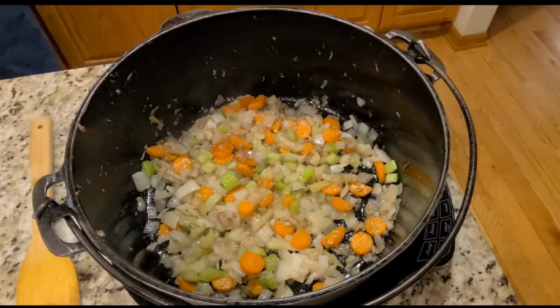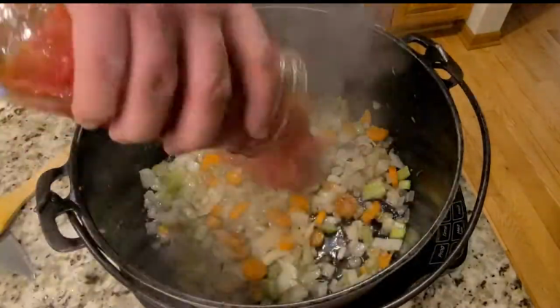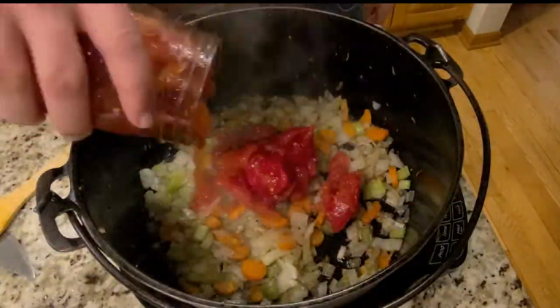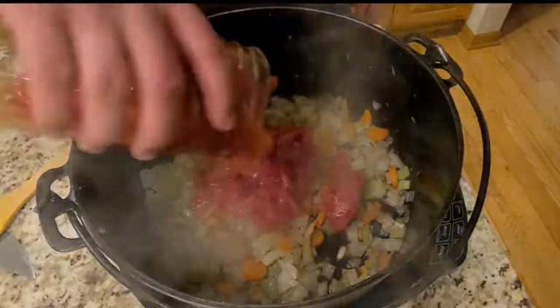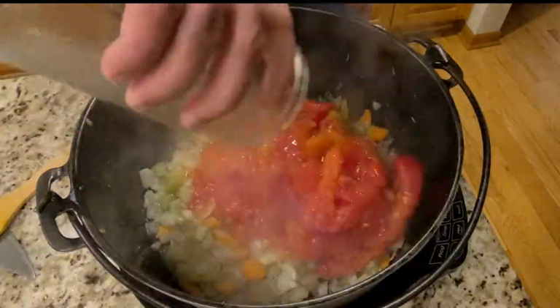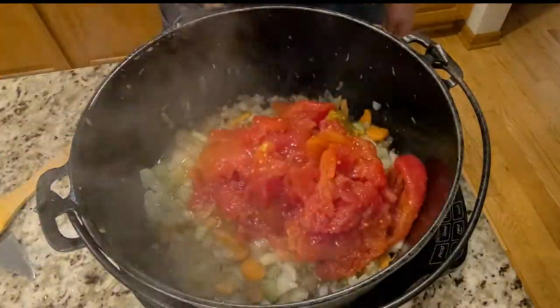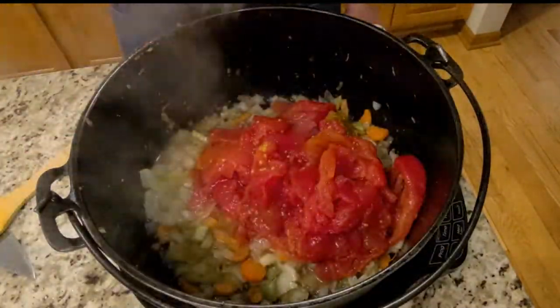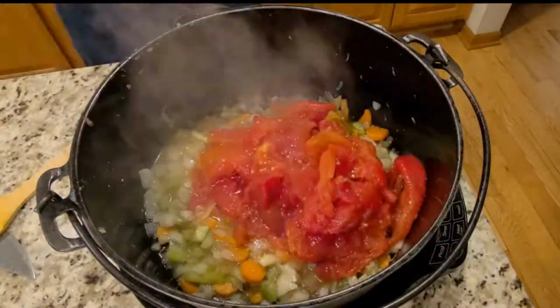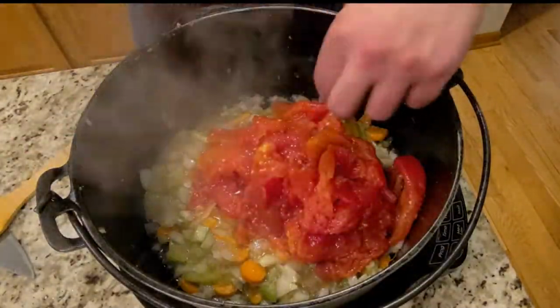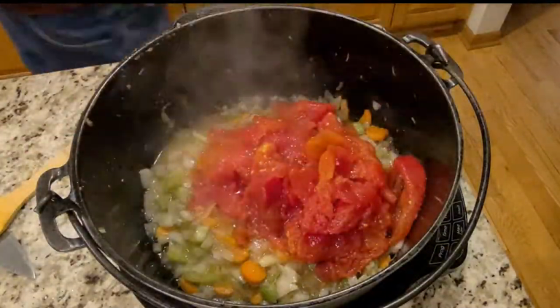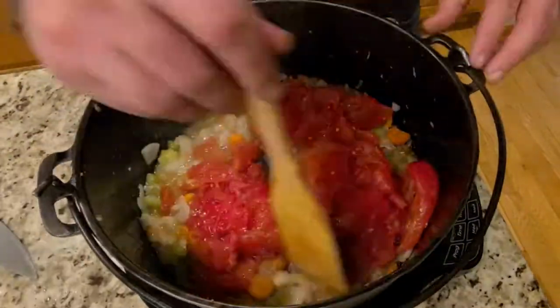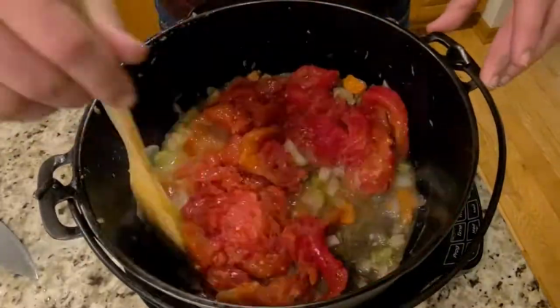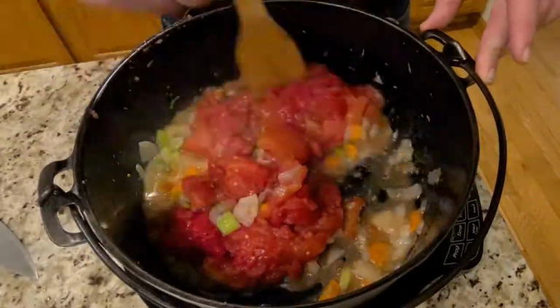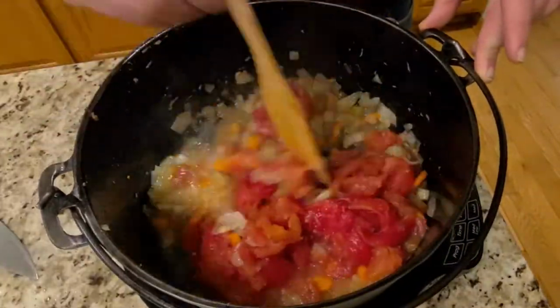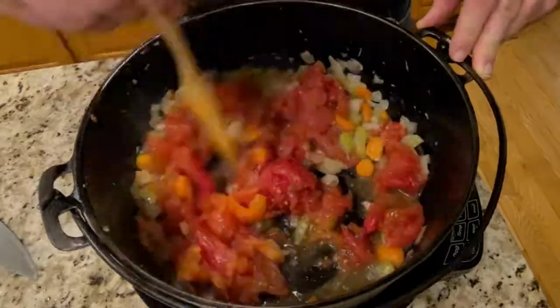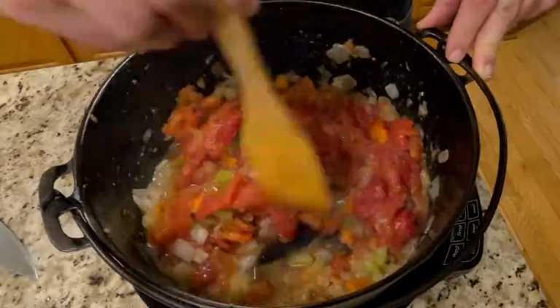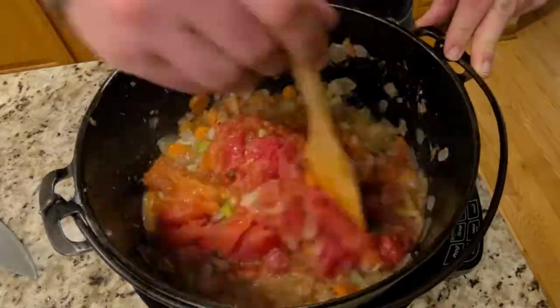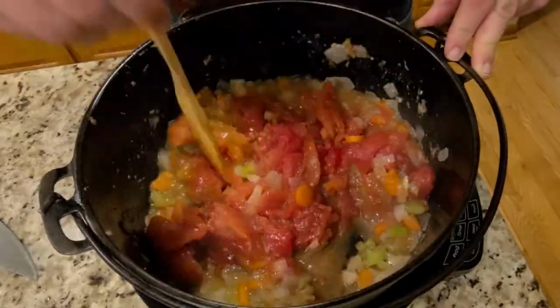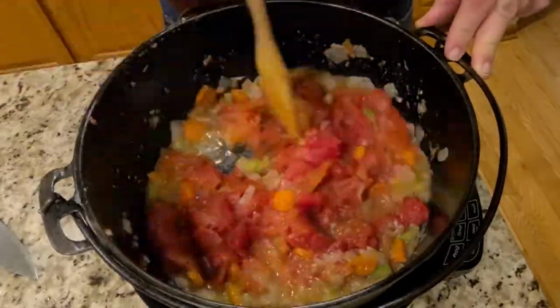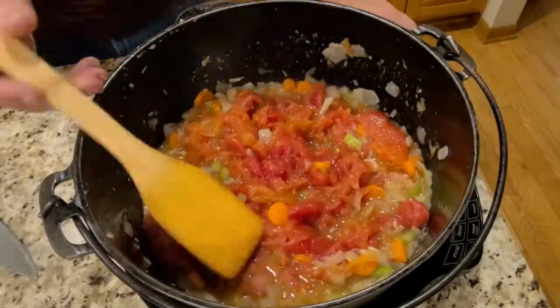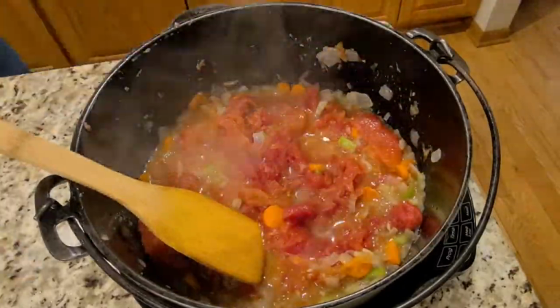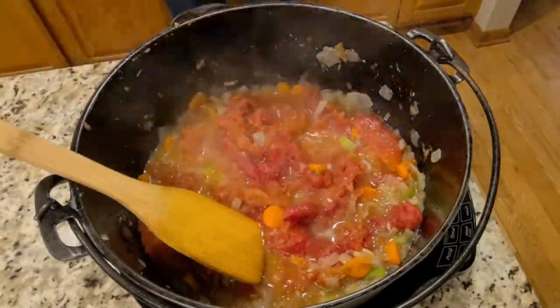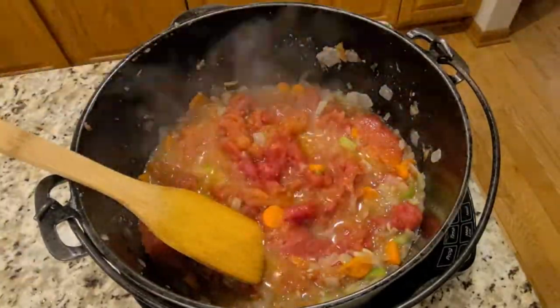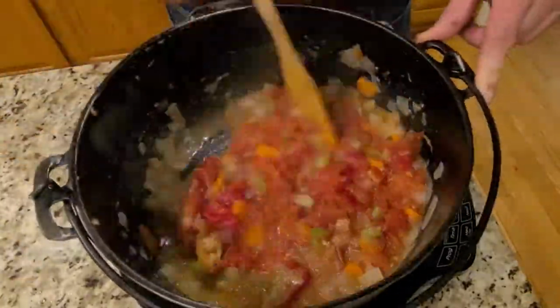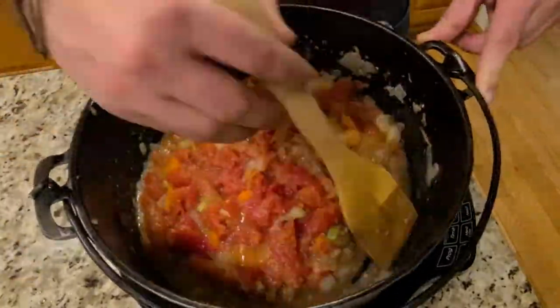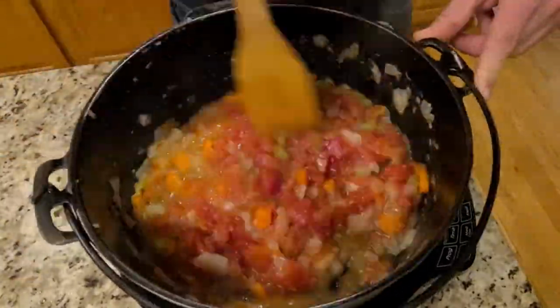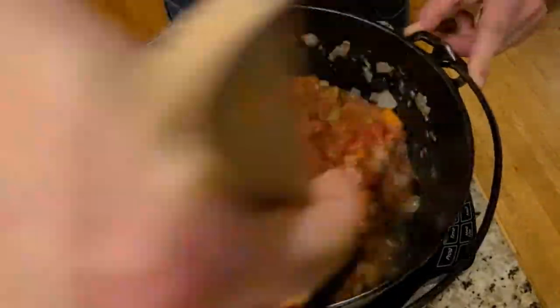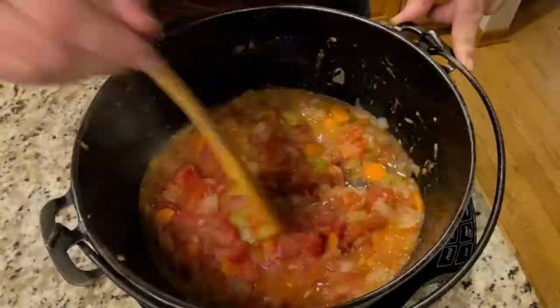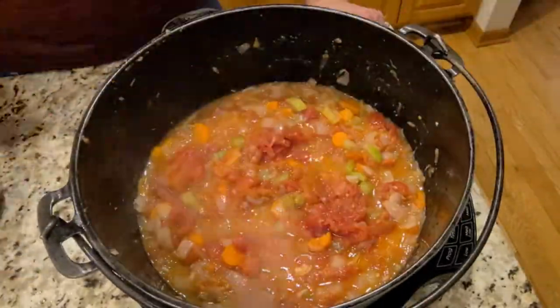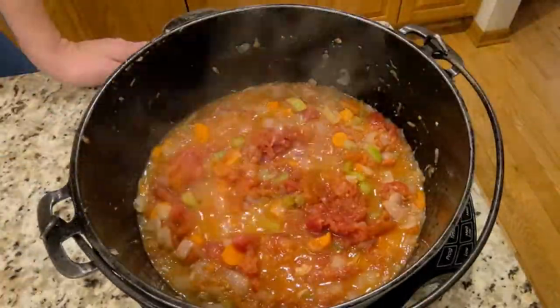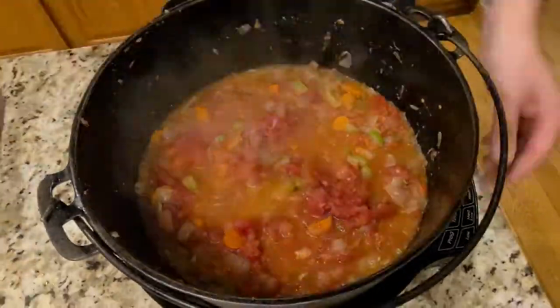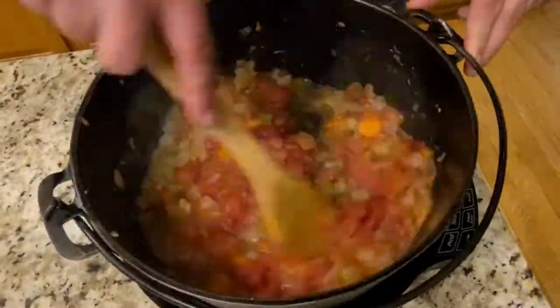Finally, add in your tomatoes. Cook, stirring often until the tomatoes have cooked down a bit, normally 10 to 15 minutes.